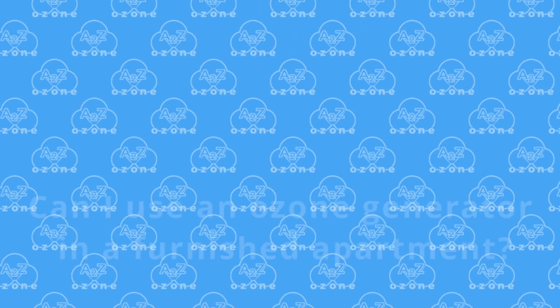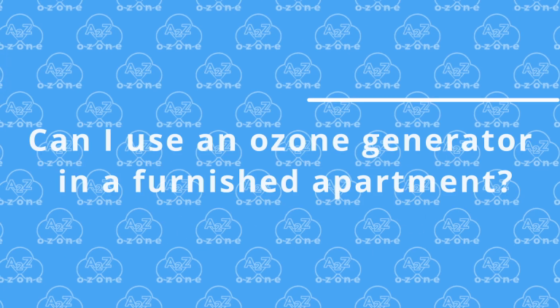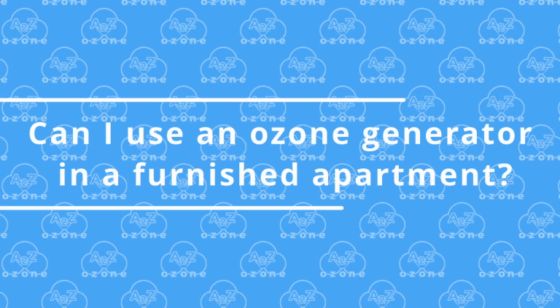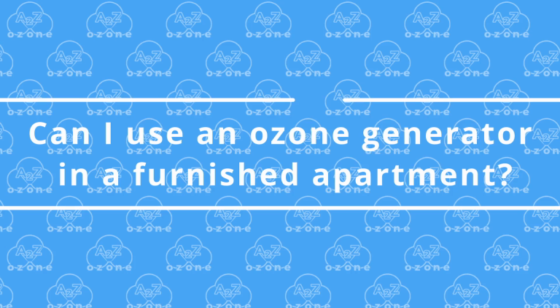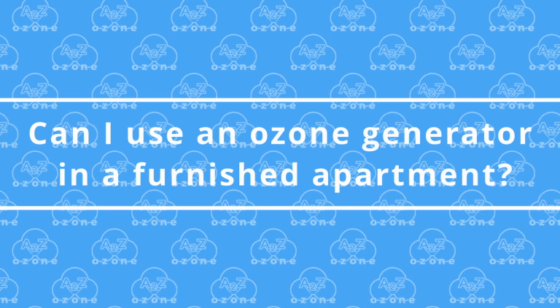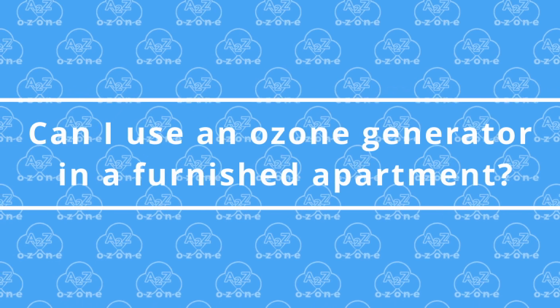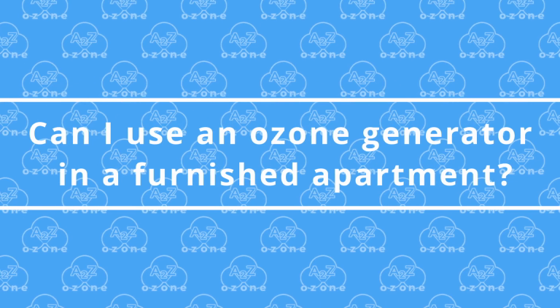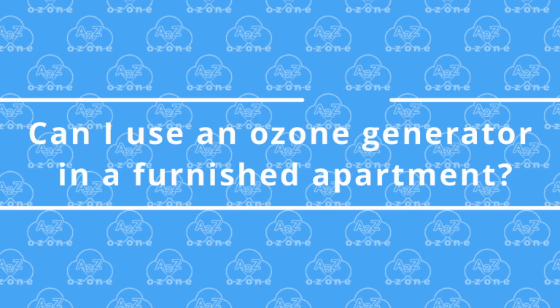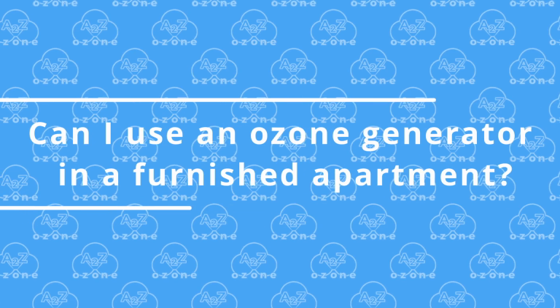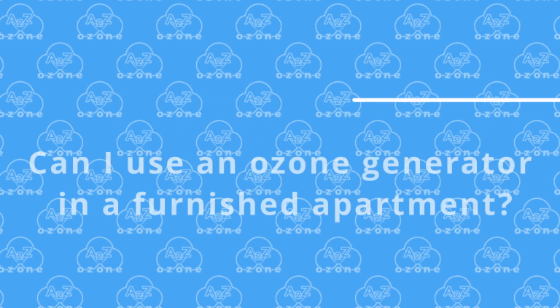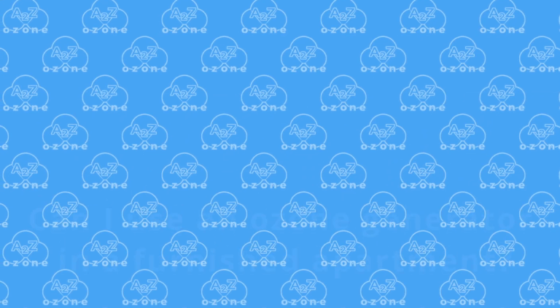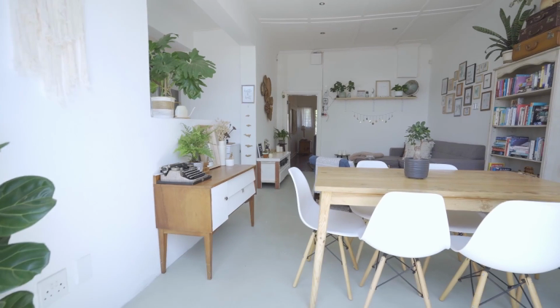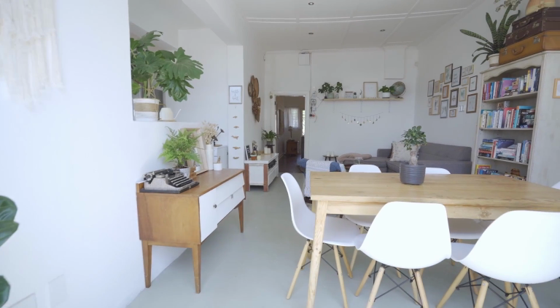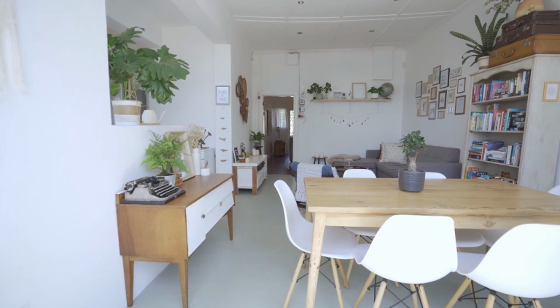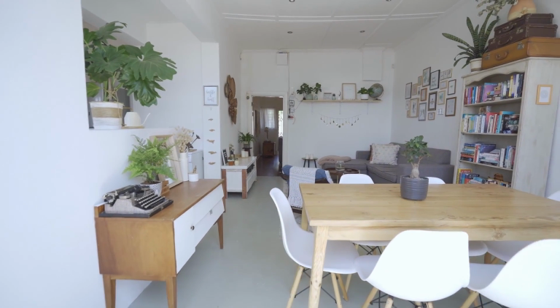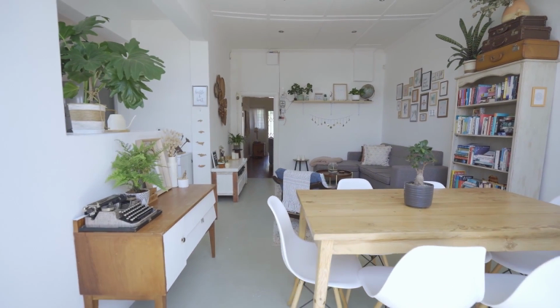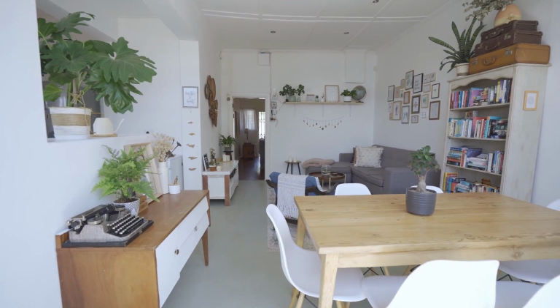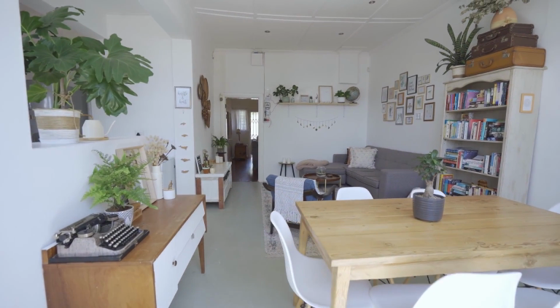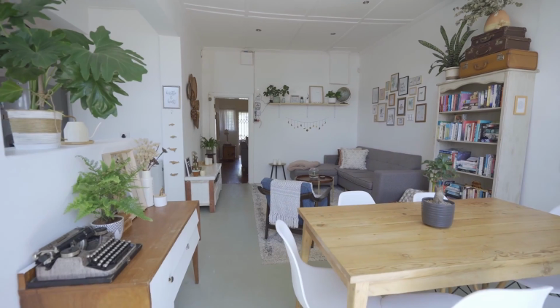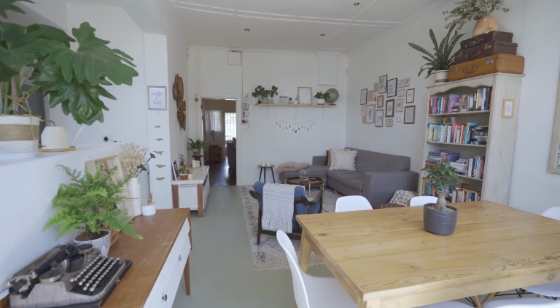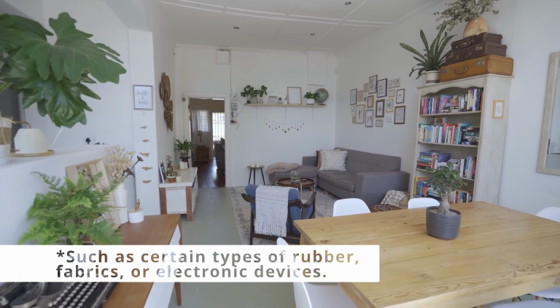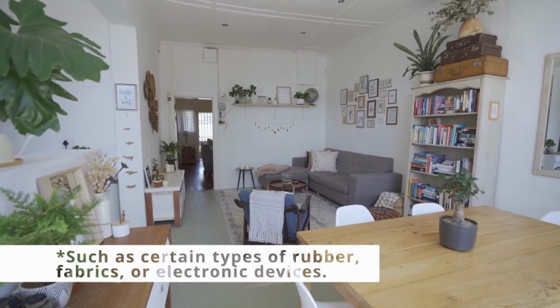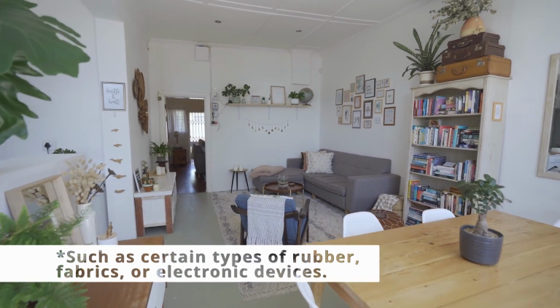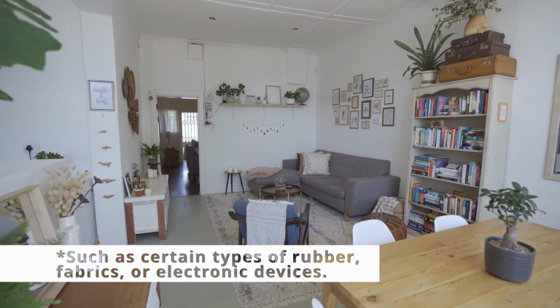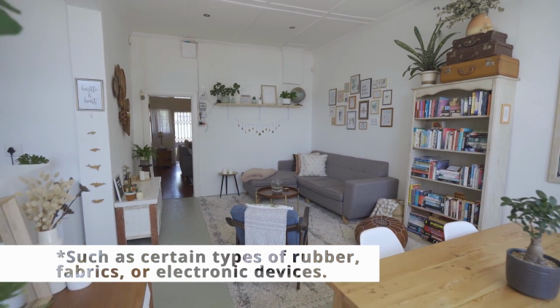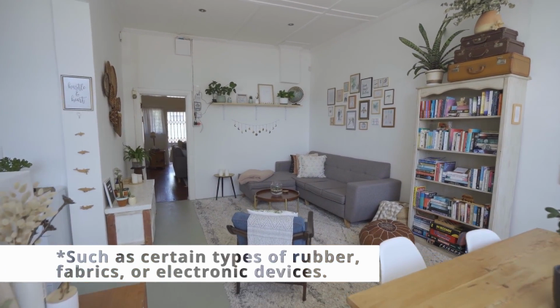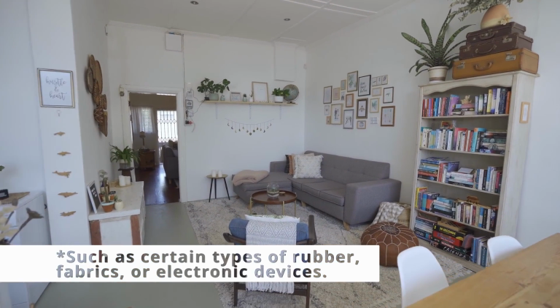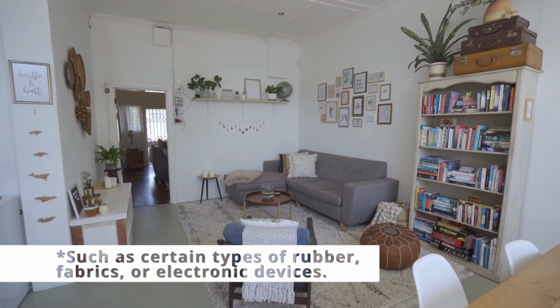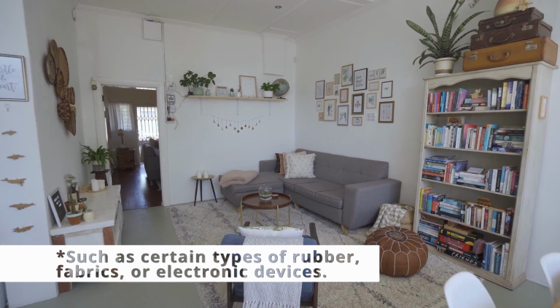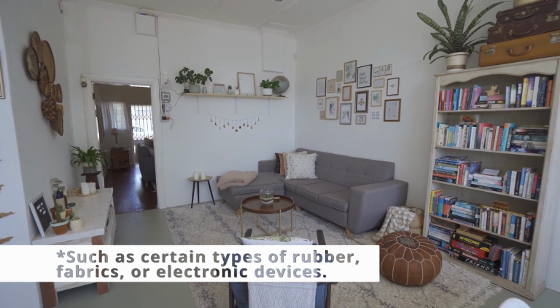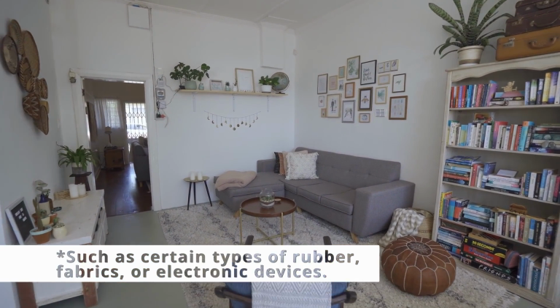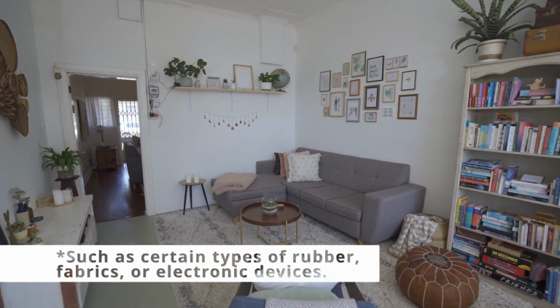Number 5. Can I use an ozone generator in a furnished apartment? Yes, you can use an ozone generator in a furnished apartment, but be cautious with materials that may be sensitive to ozone exposure.